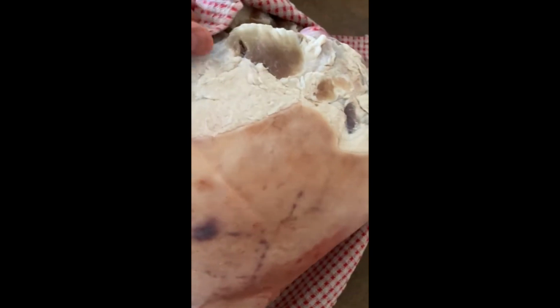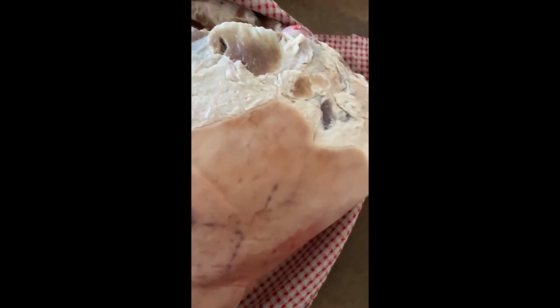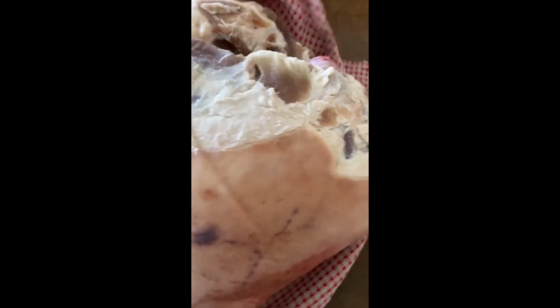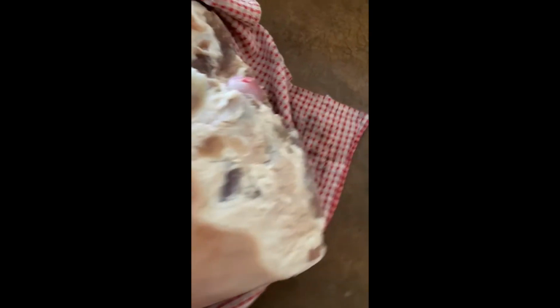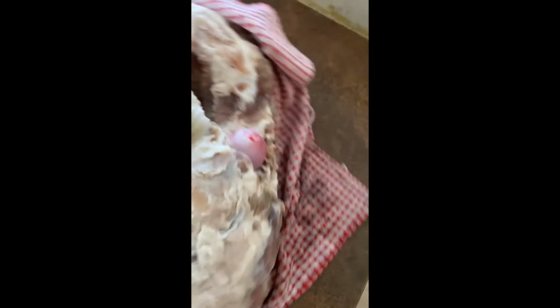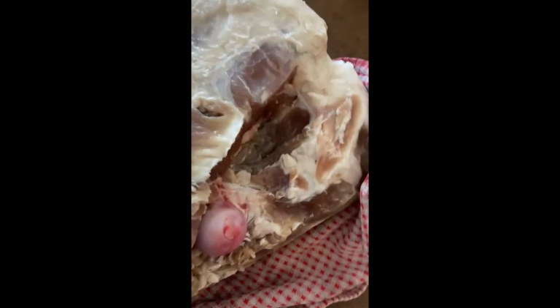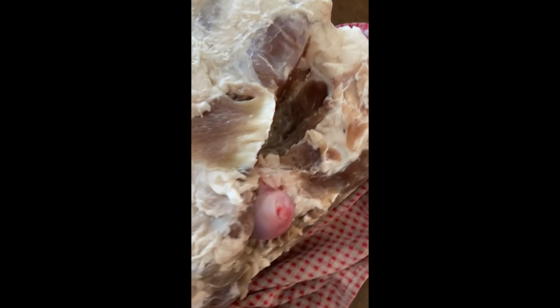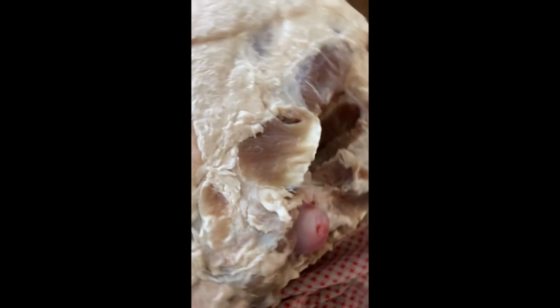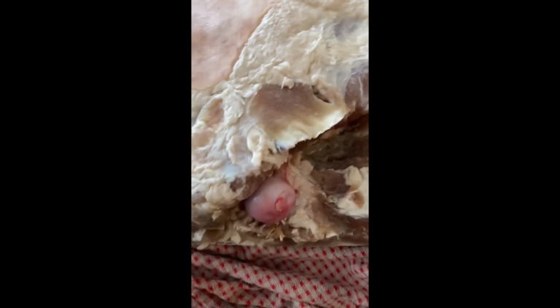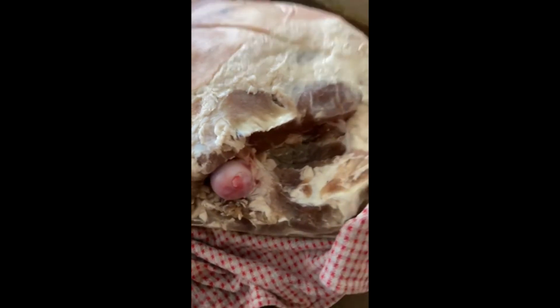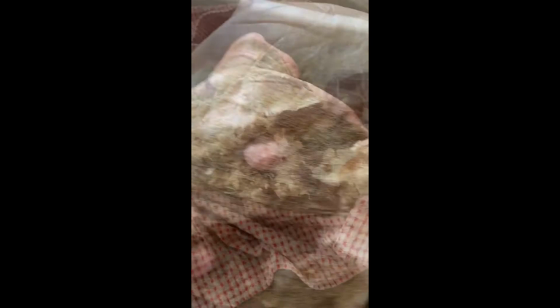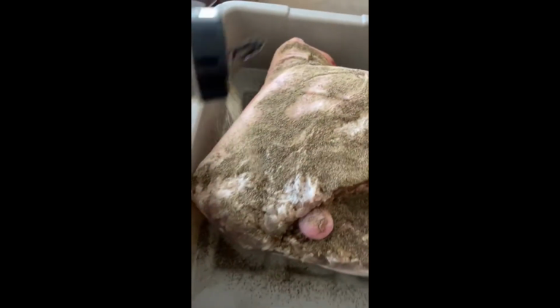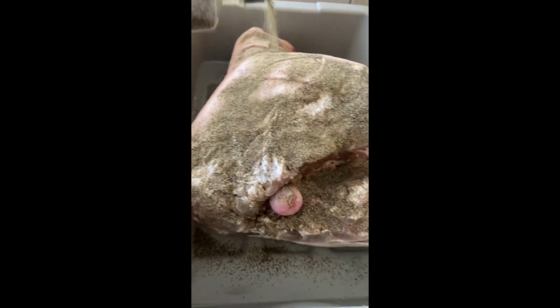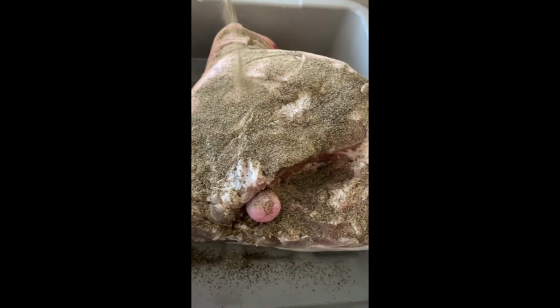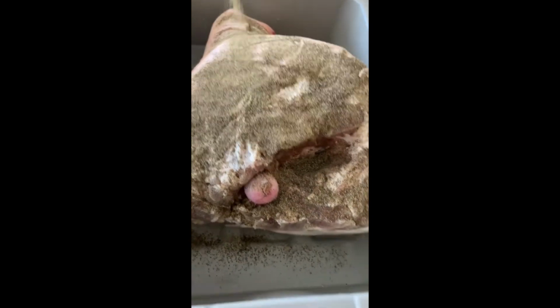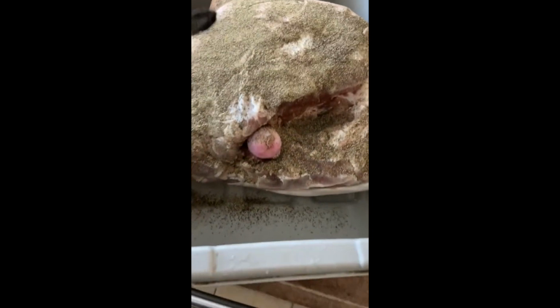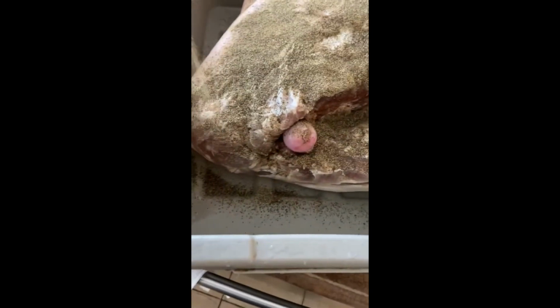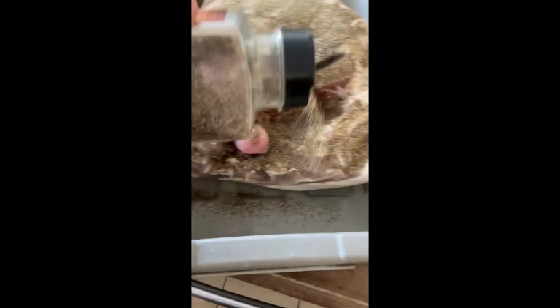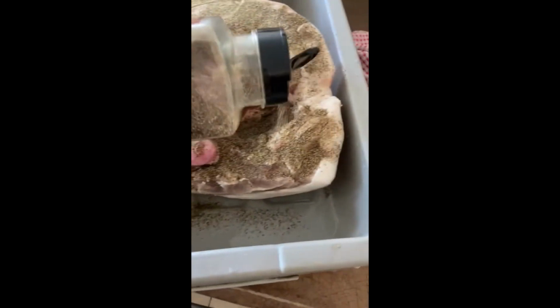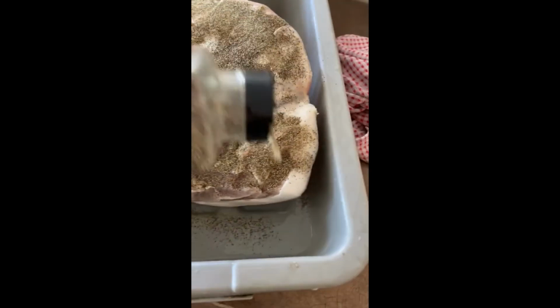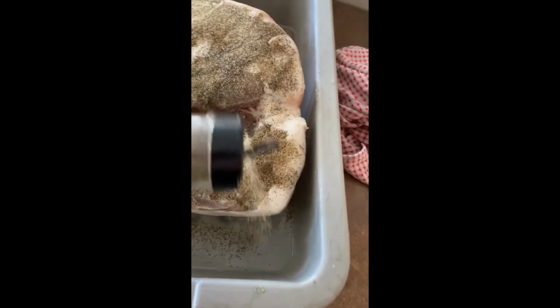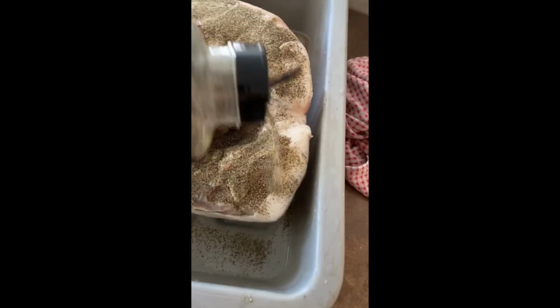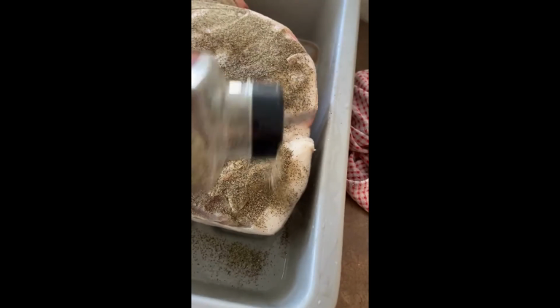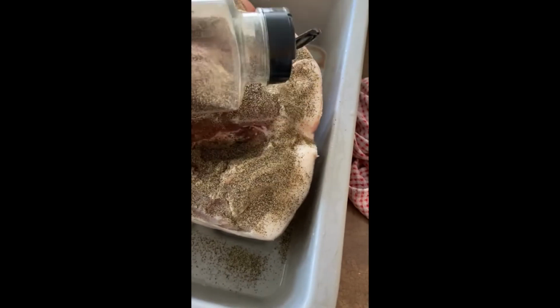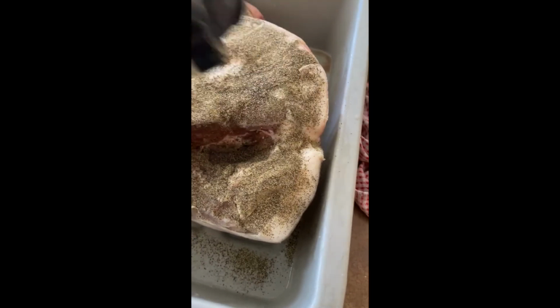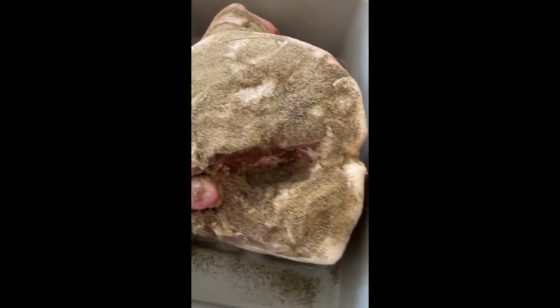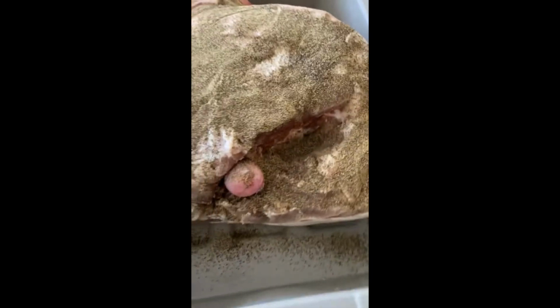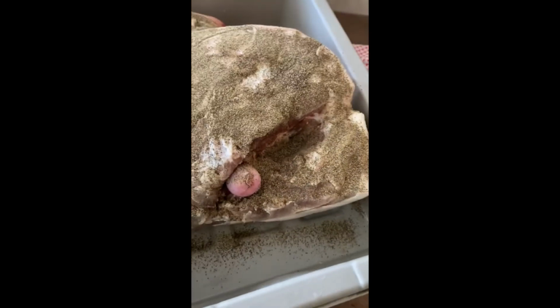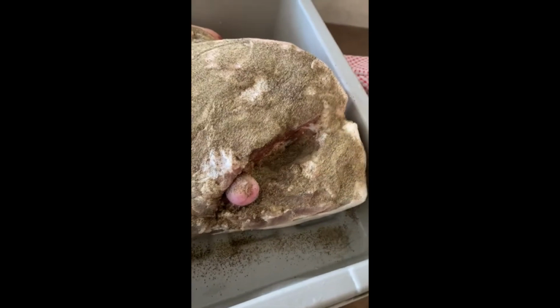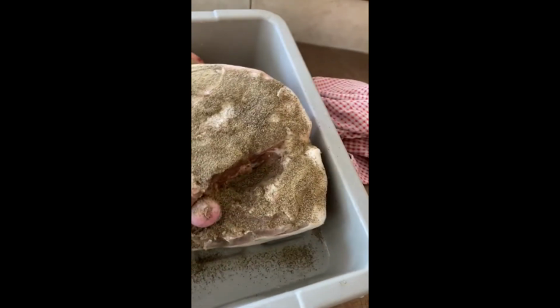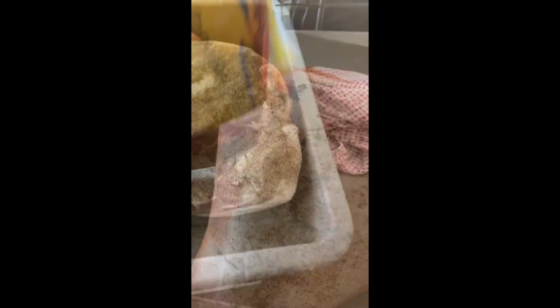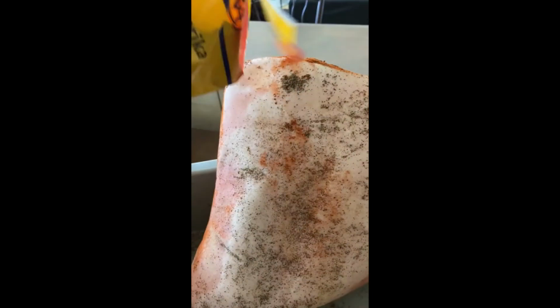I've already made my hole, my pre-hole for hanging. Then we're going to put the pepper, which is going to be the black pepper. Don't be cheap on it — just fill it right up on both sides.